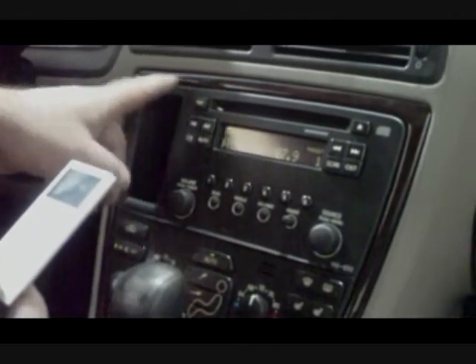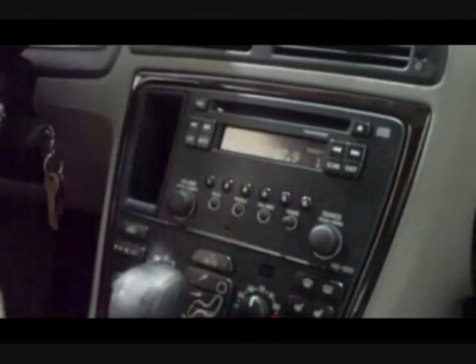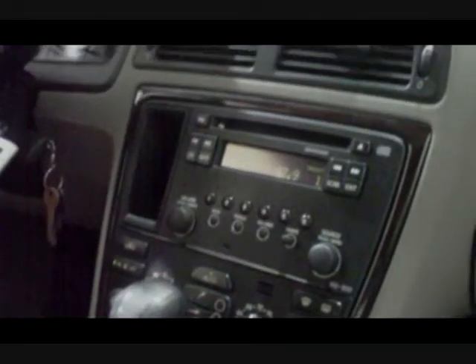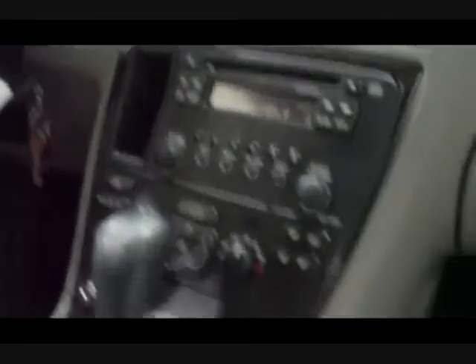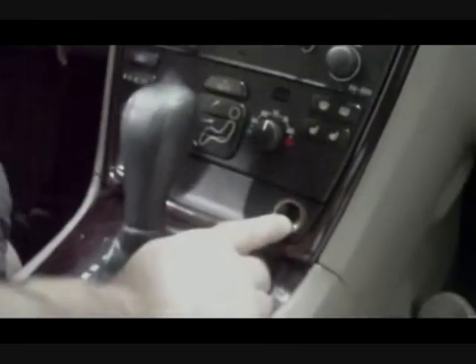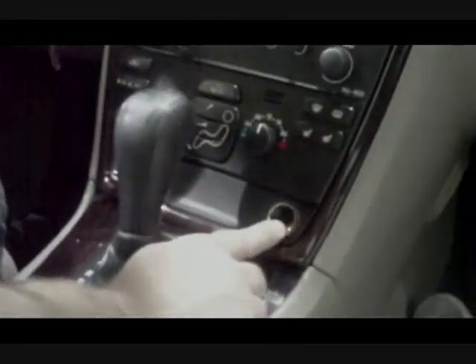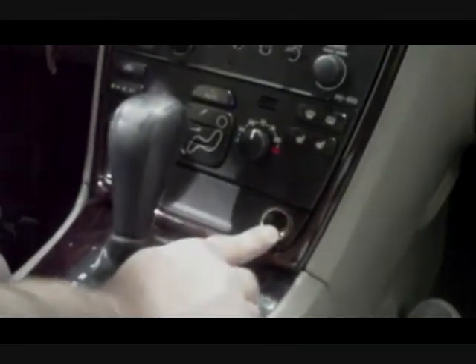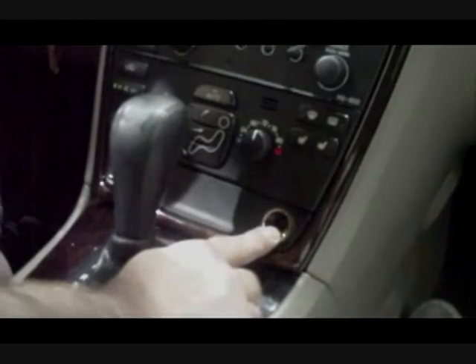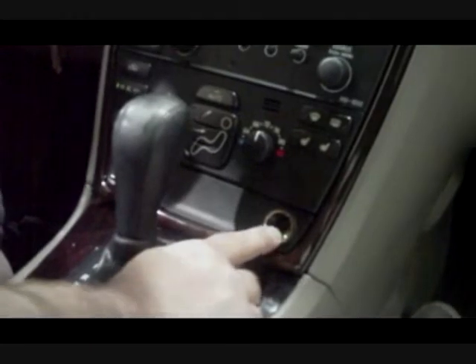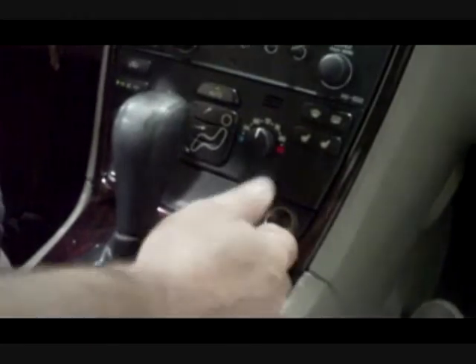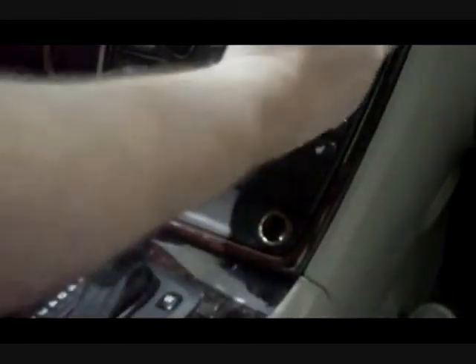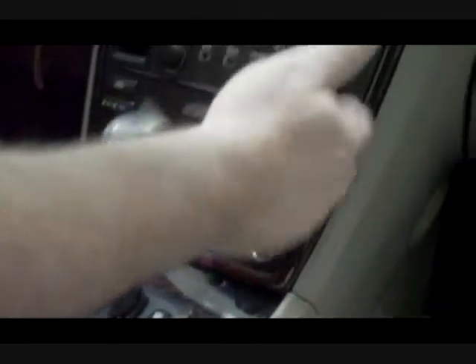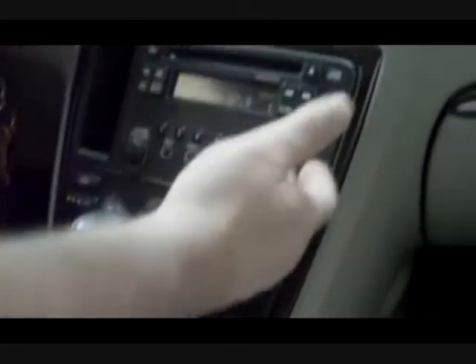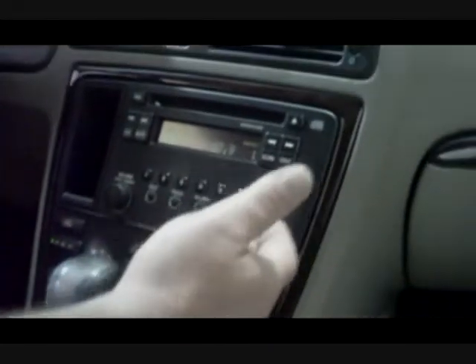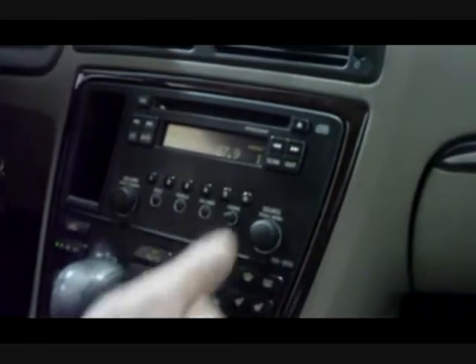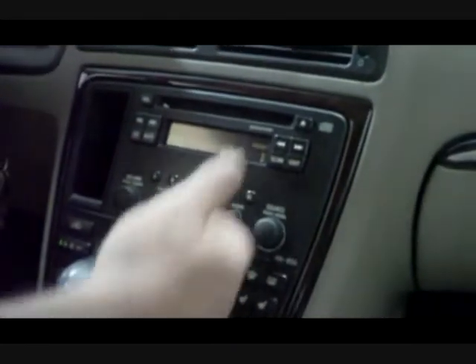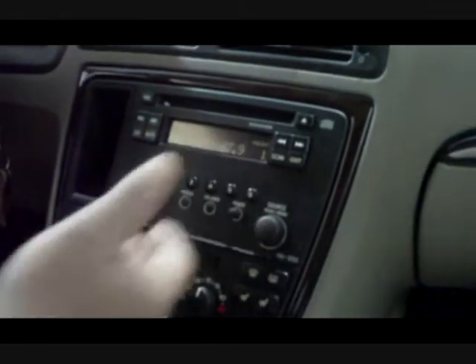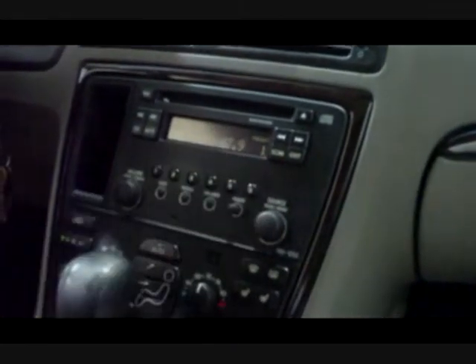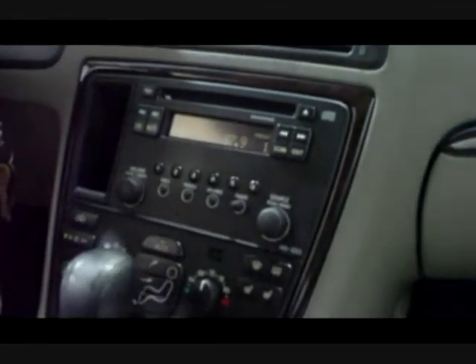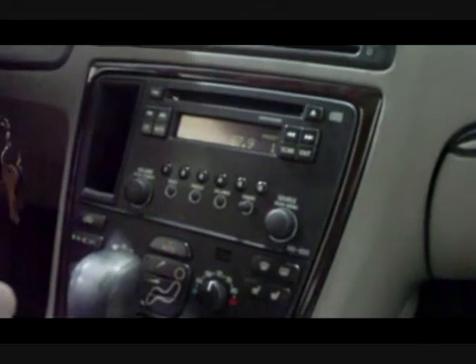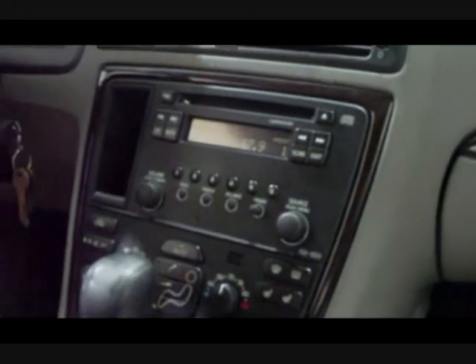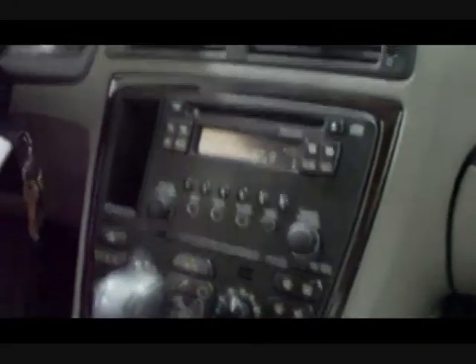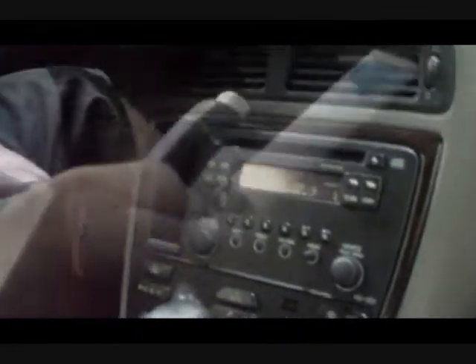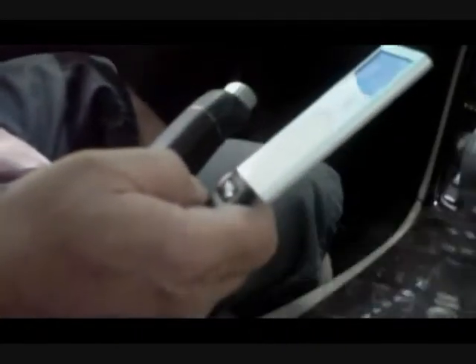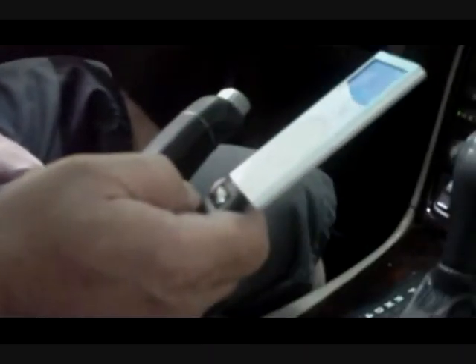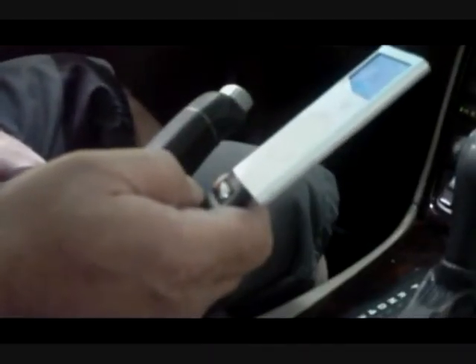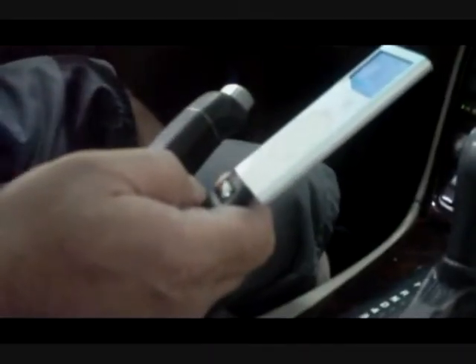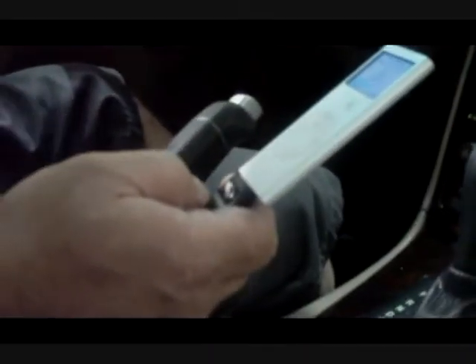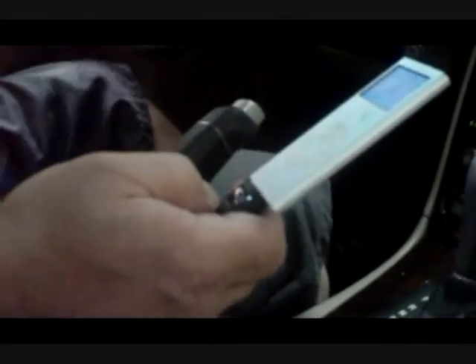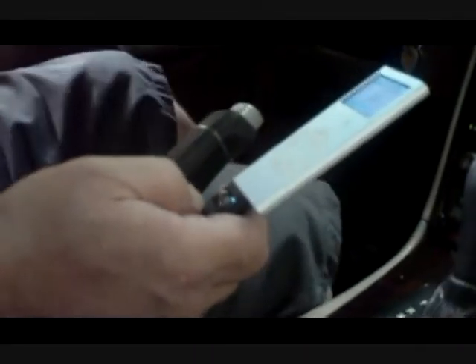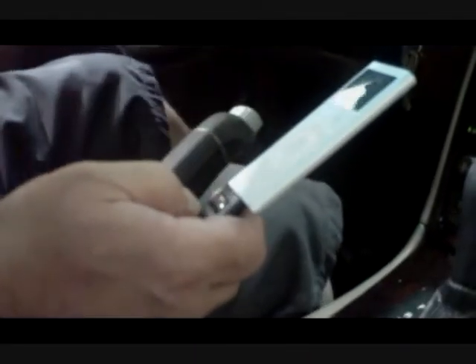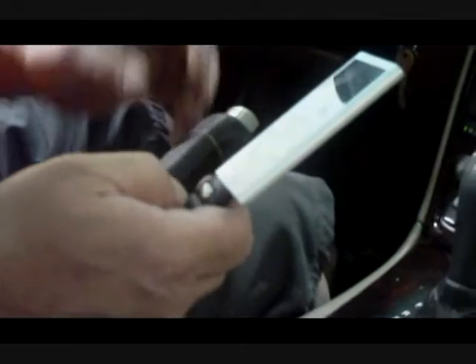Unlike the ones that plug into the cigarette lighter, which just transmit and the radio picks it up — and also picks up static, hissing, and popping — this system avoids that entirely. When you come in for your install, after we open up all the packaging, we can go over placement options.